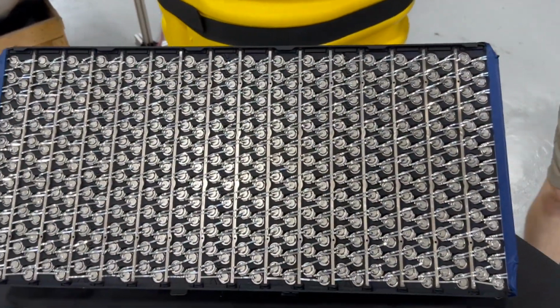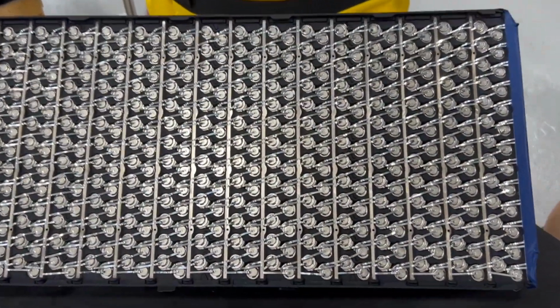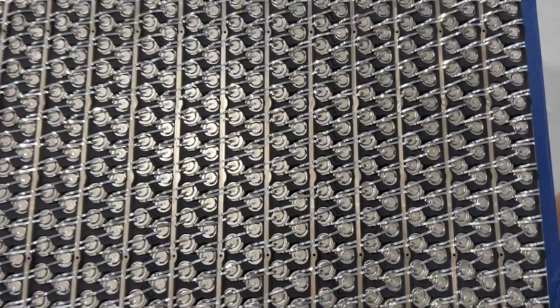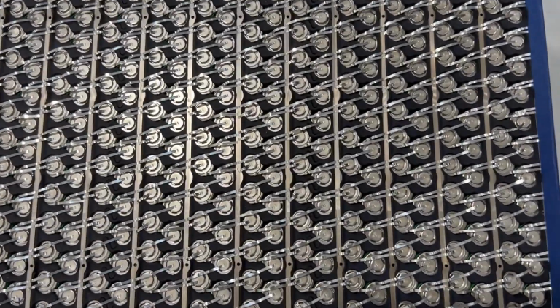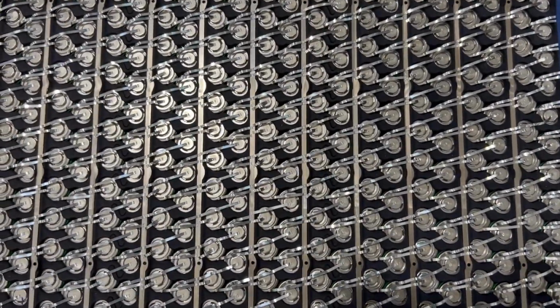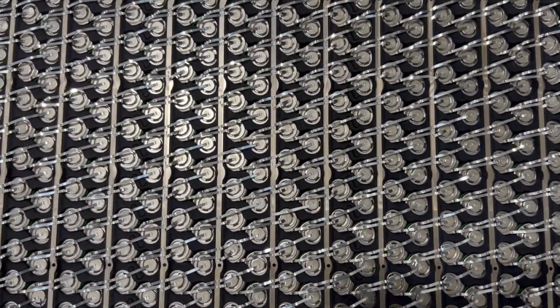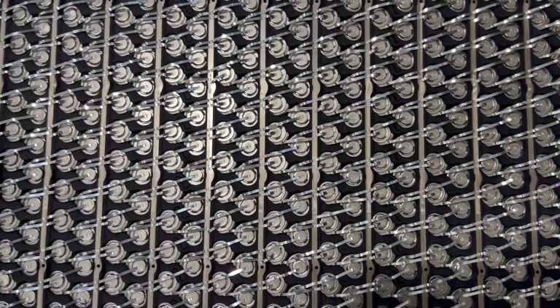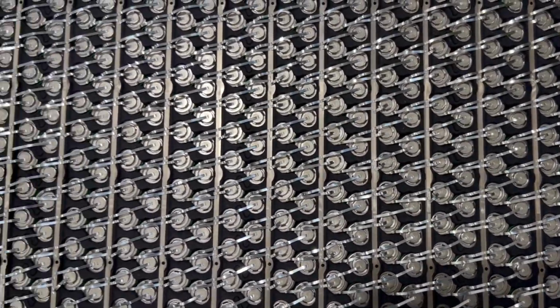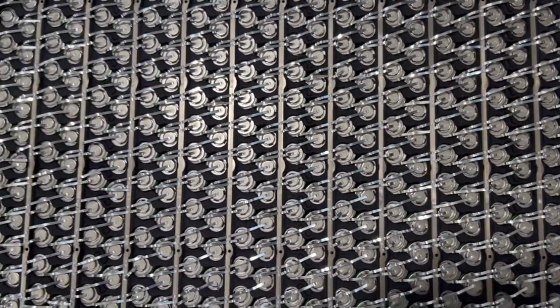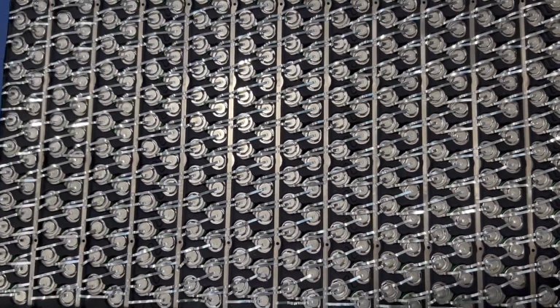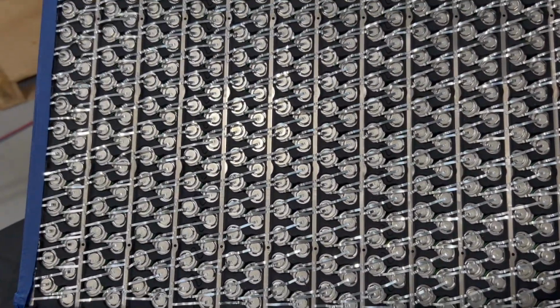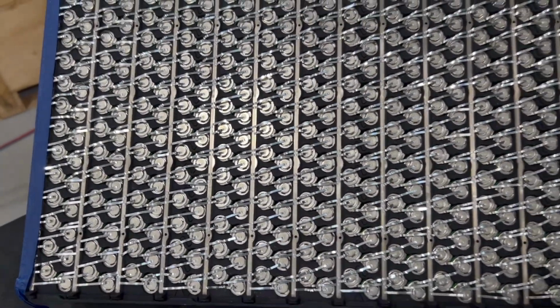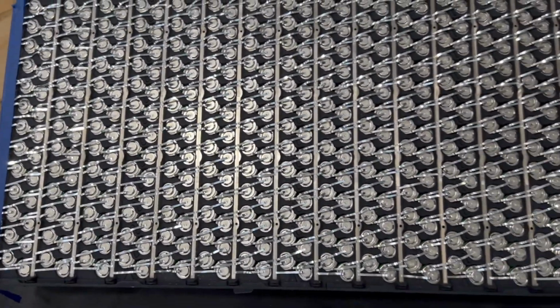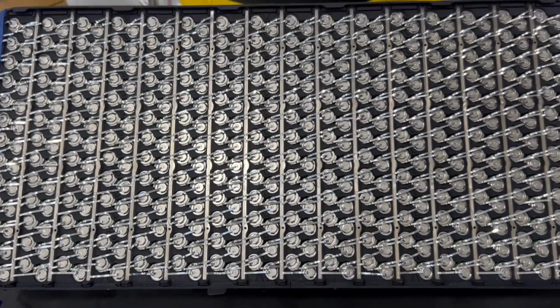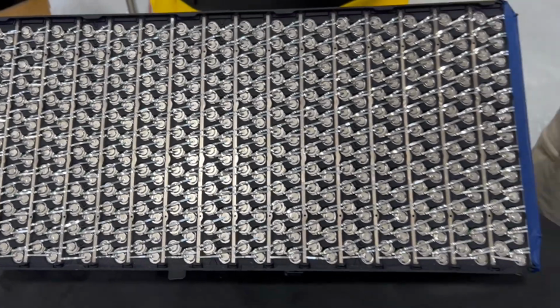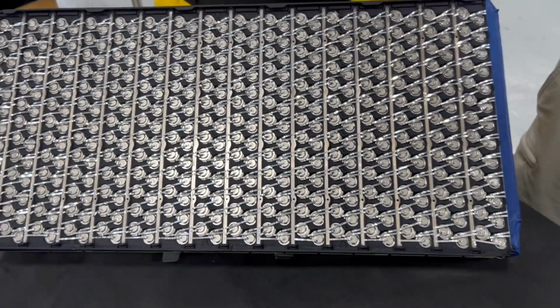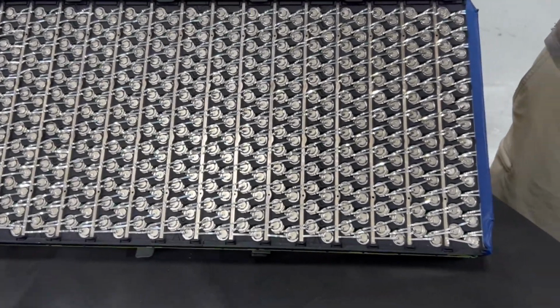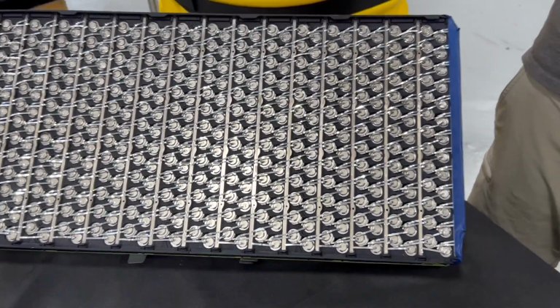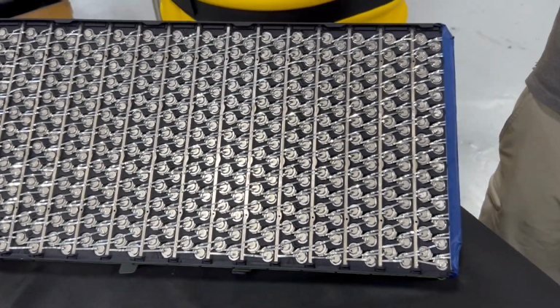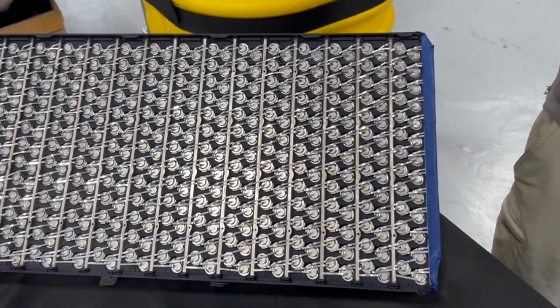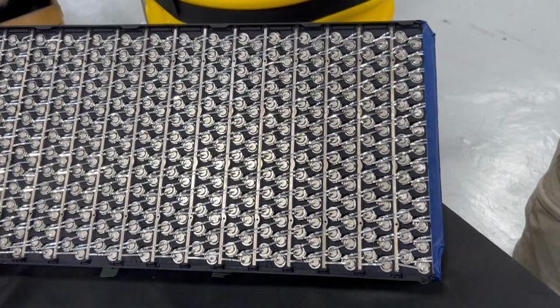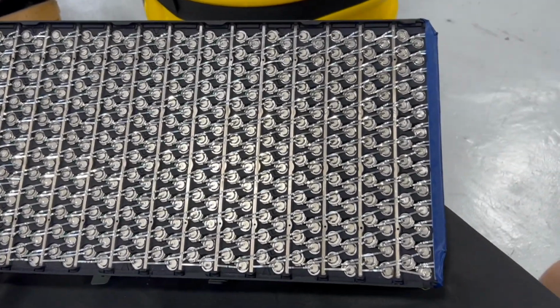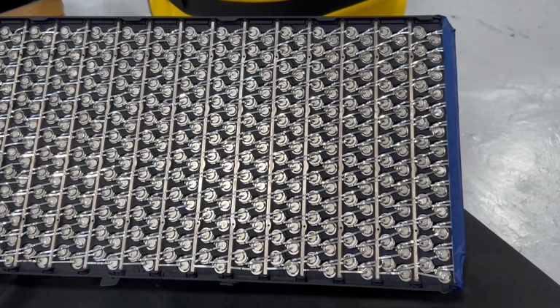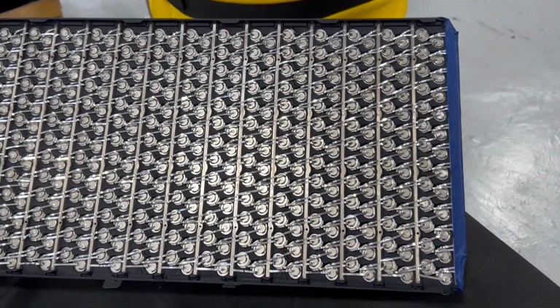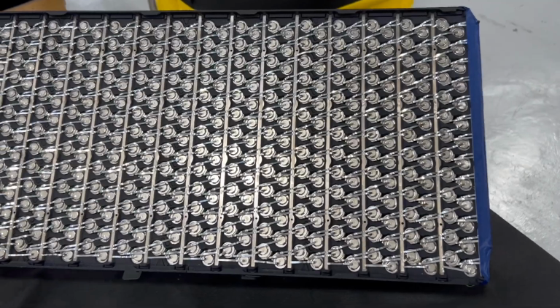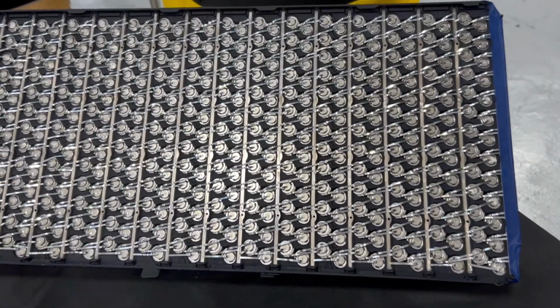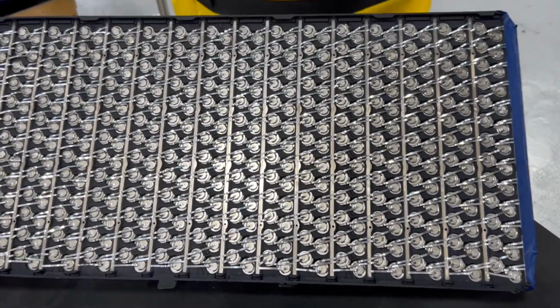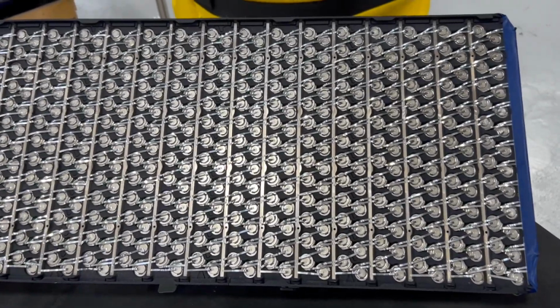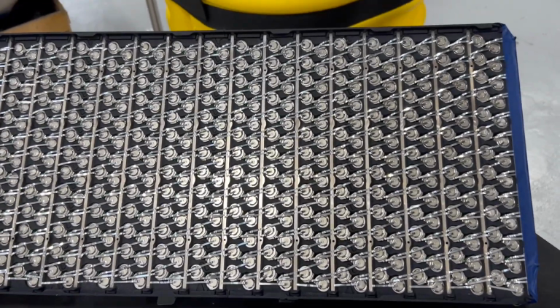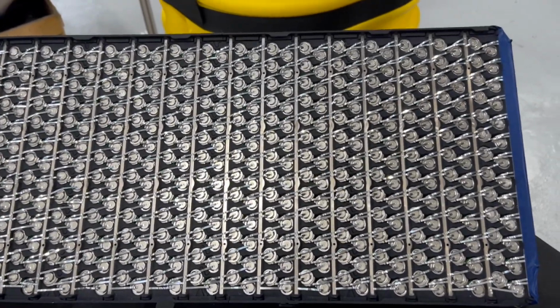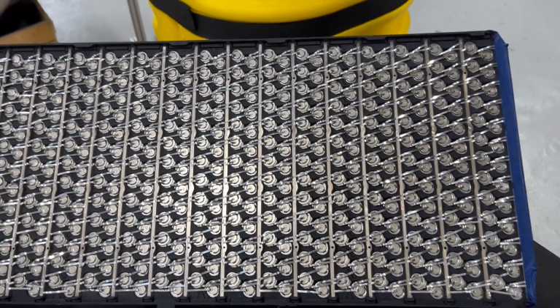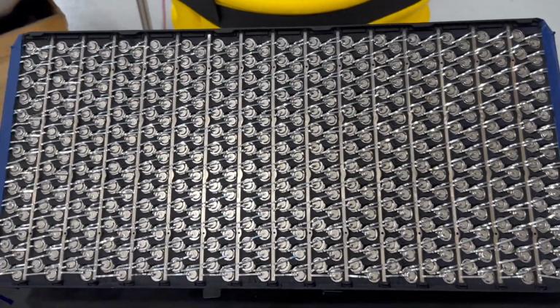You drop the pack and then you can access the modules from there. The cost of replacing one single module is a lot less than a whole pack. So that's awesome in itself right there.